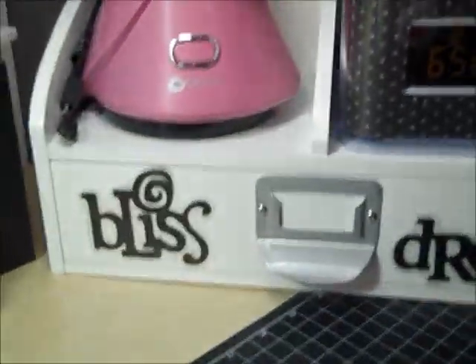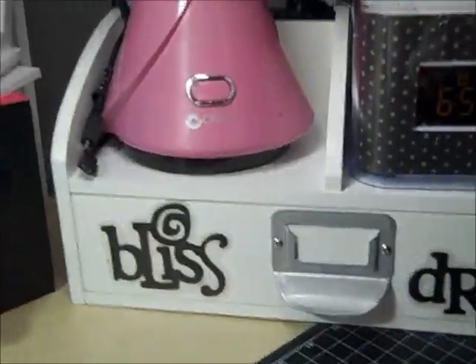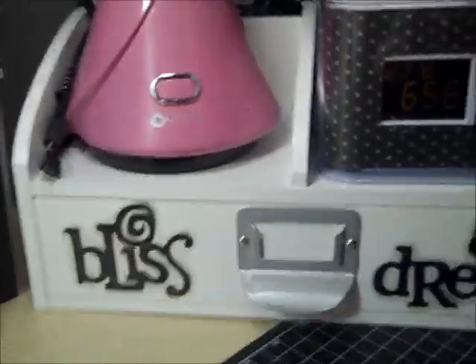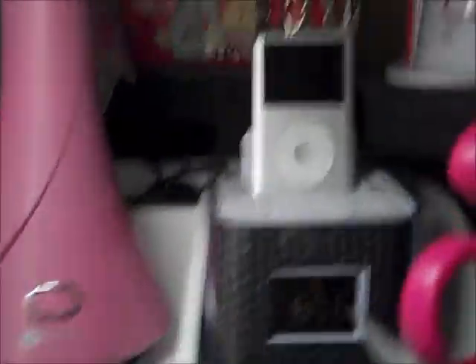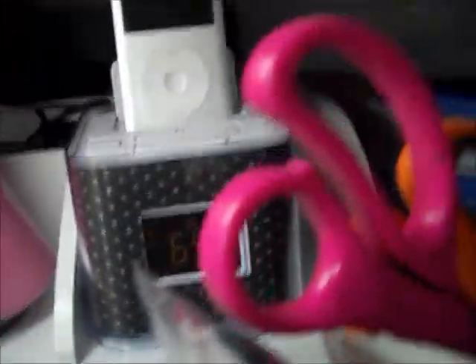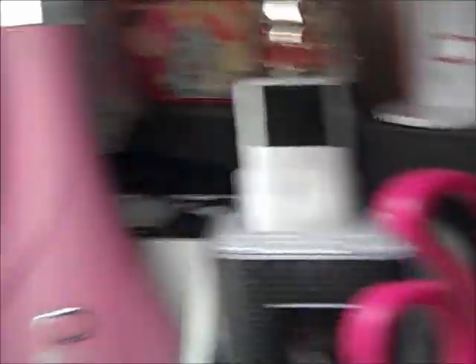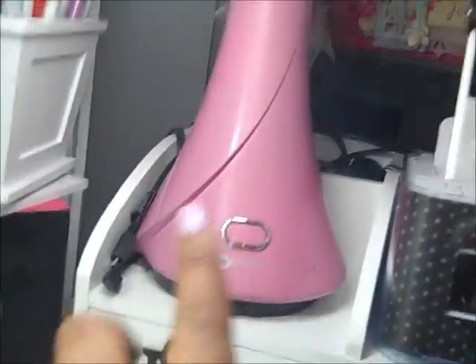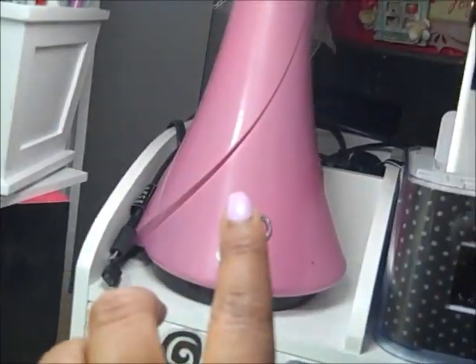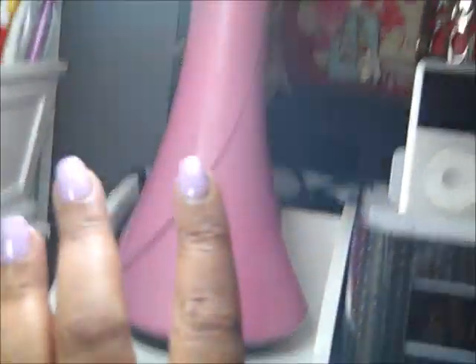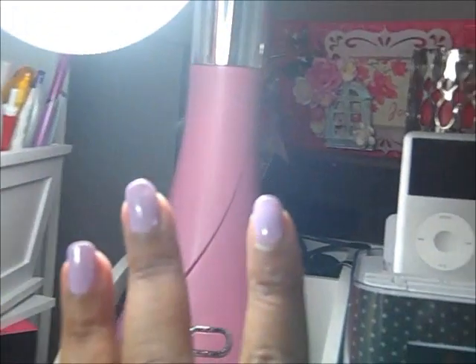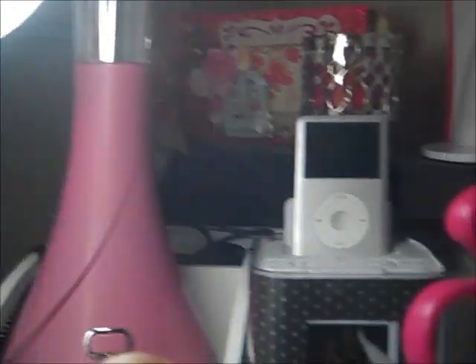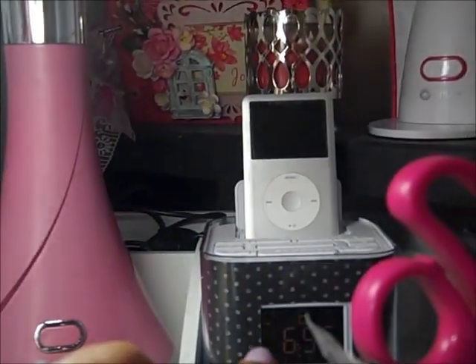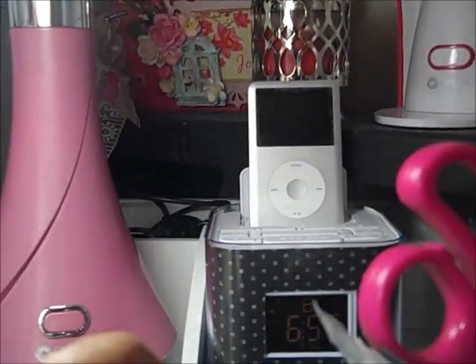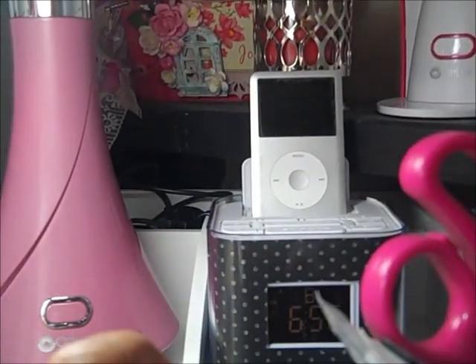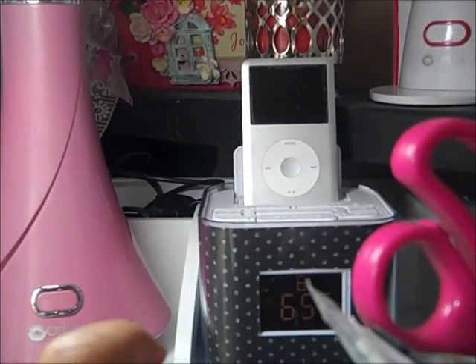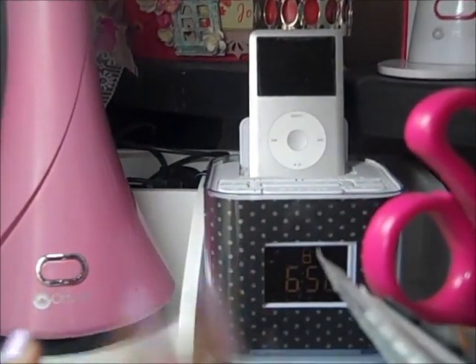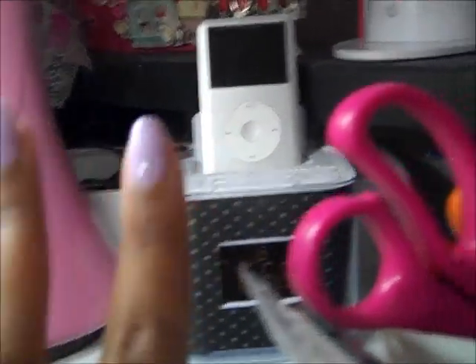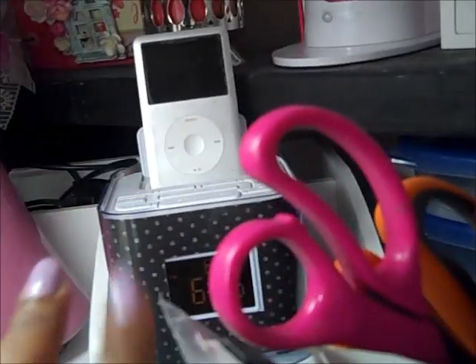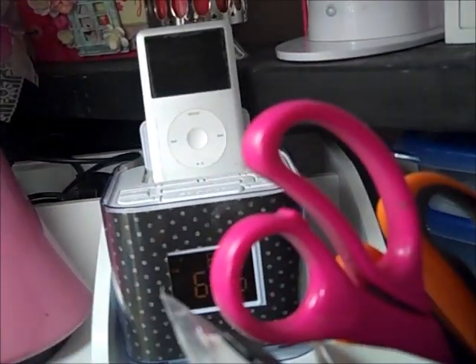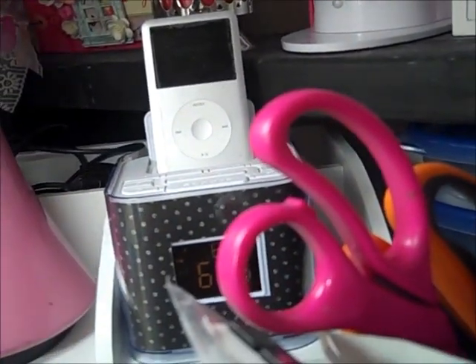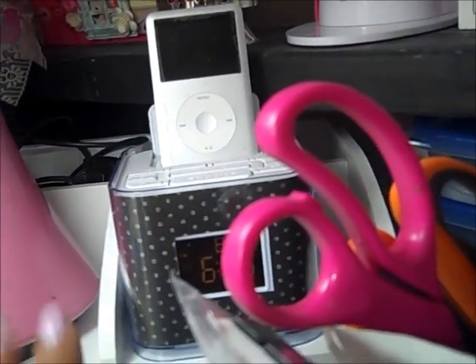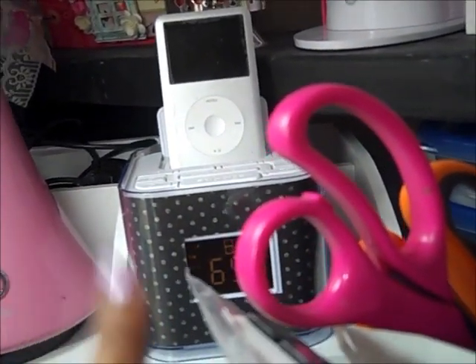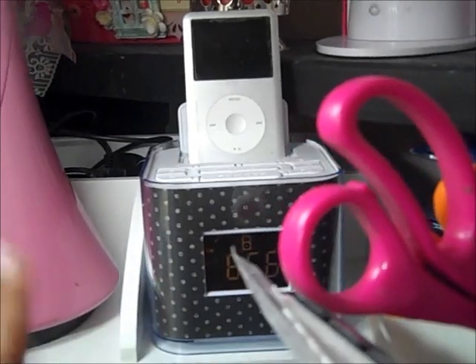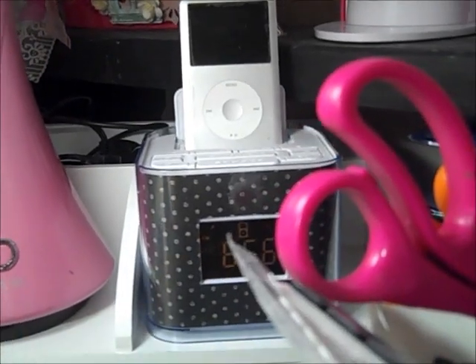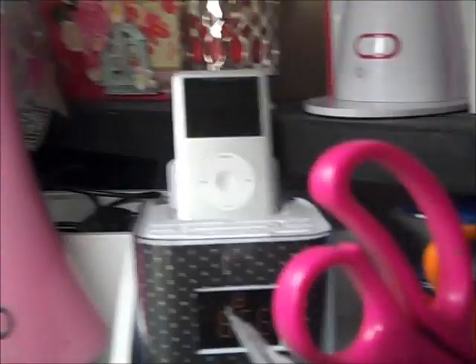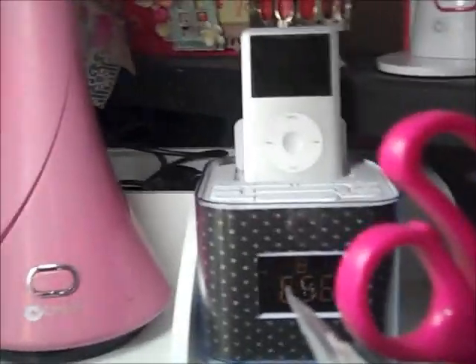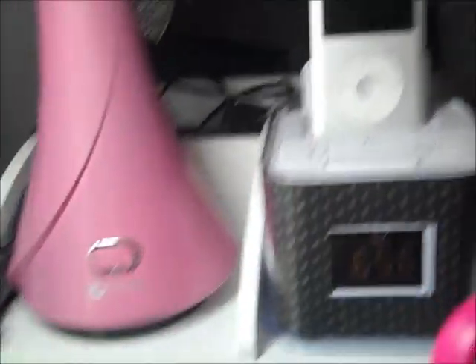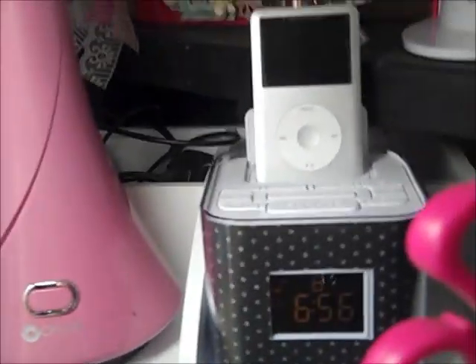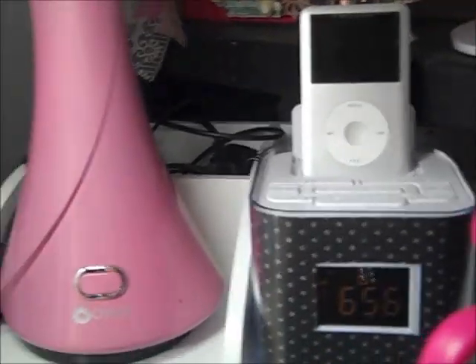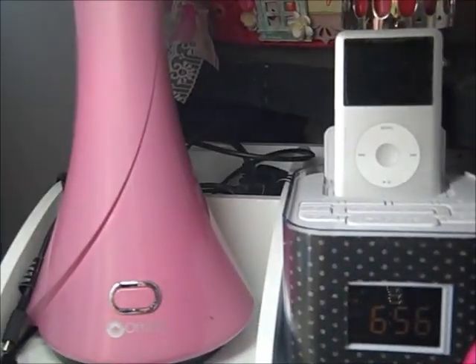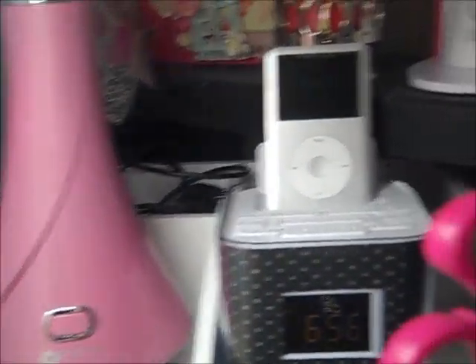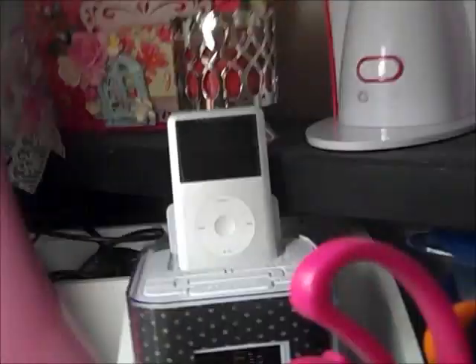On this little thing I keep my lamp. And this is my iPod. And back there is where I have all of those cords.